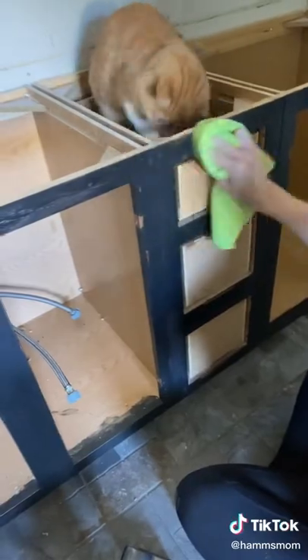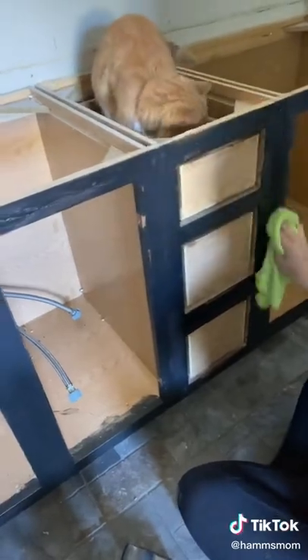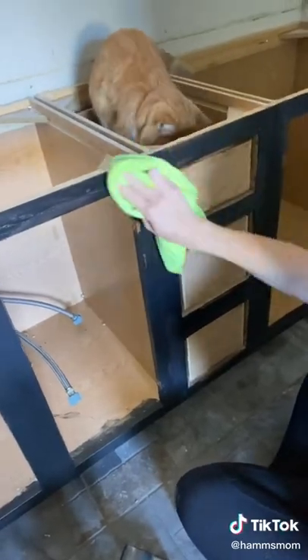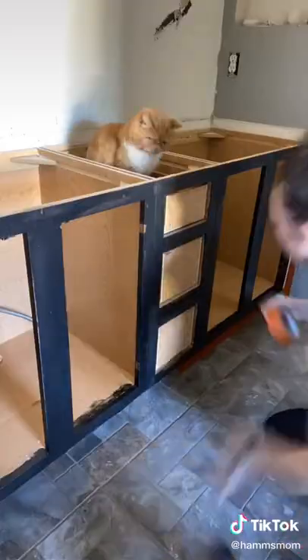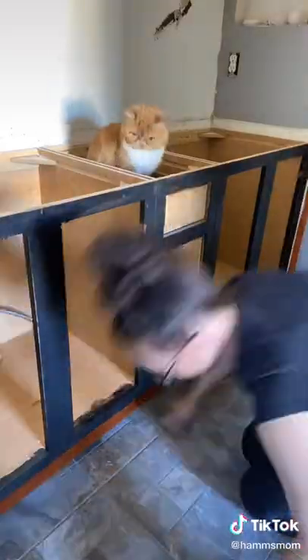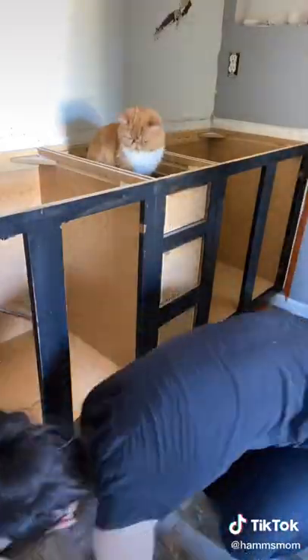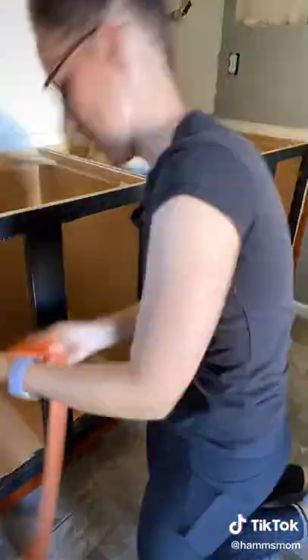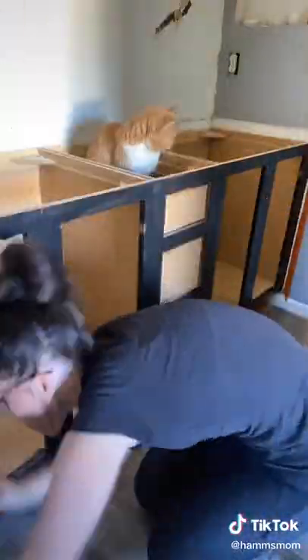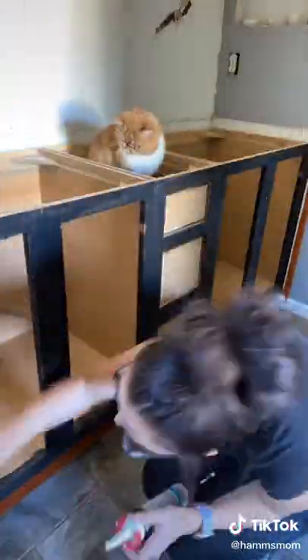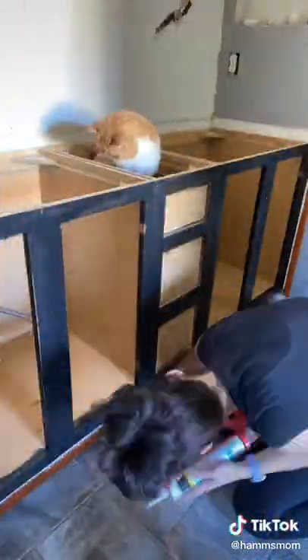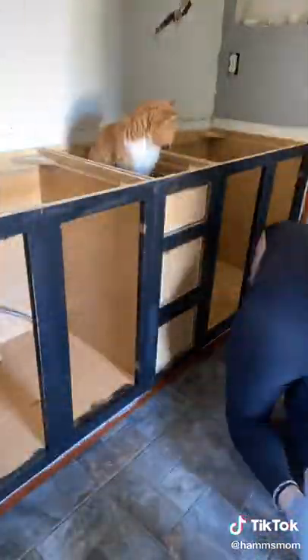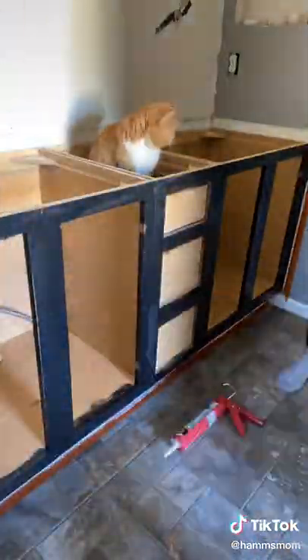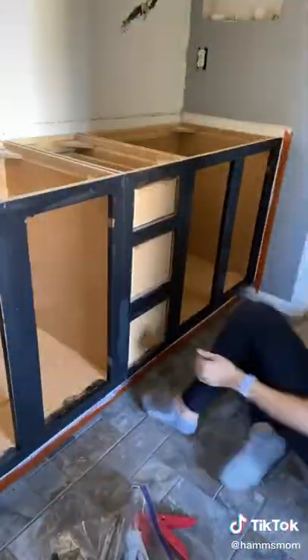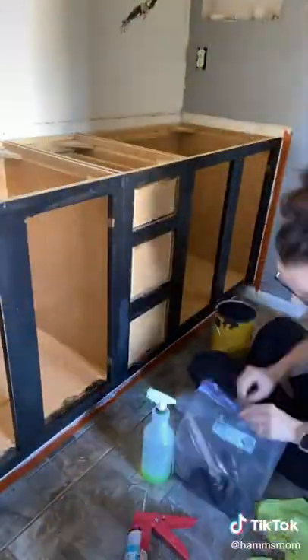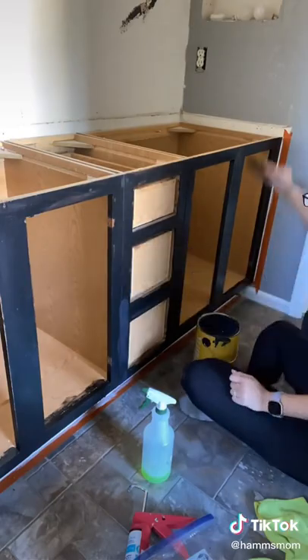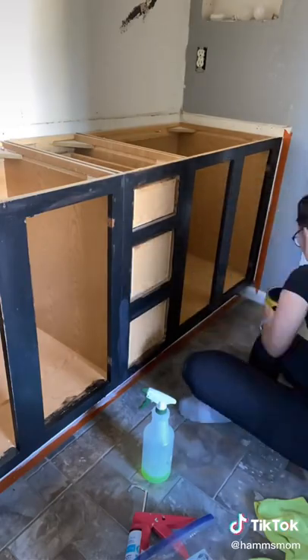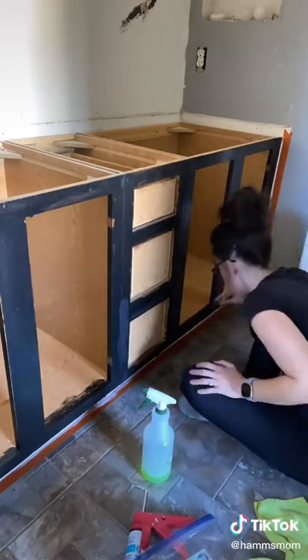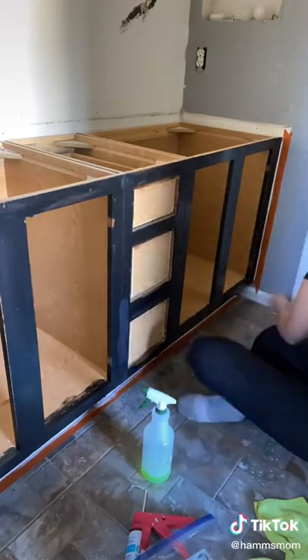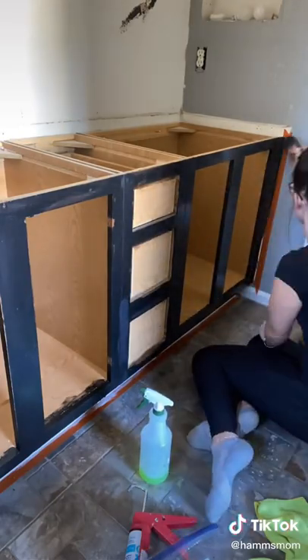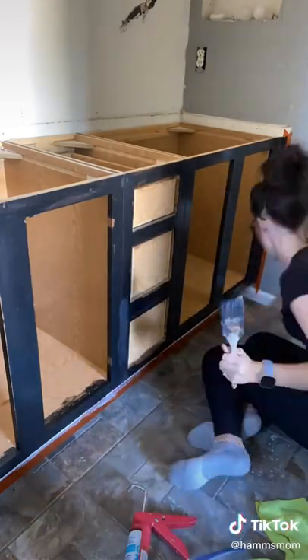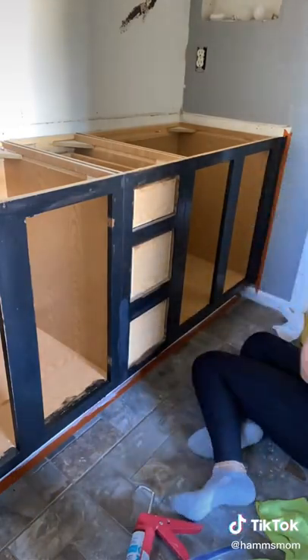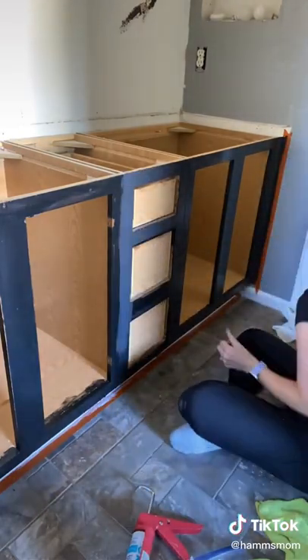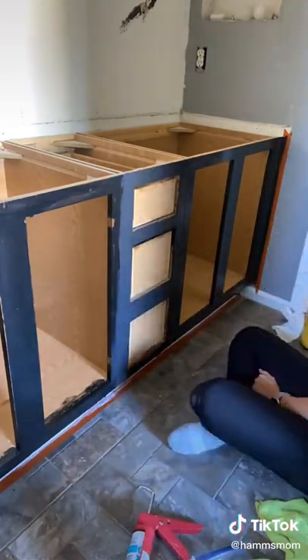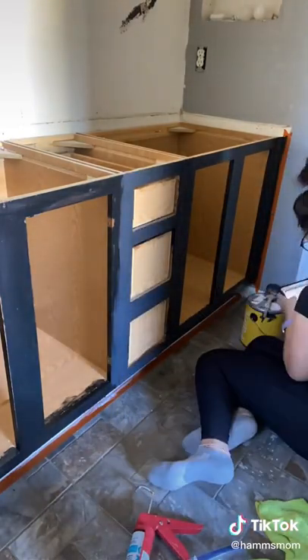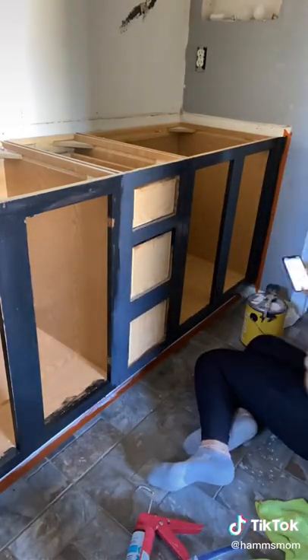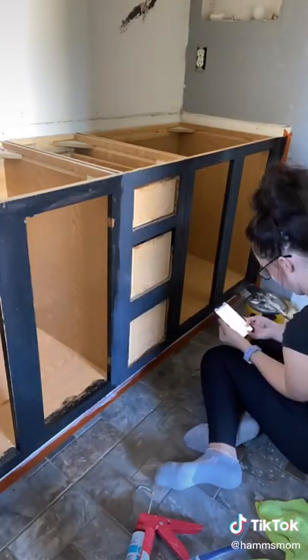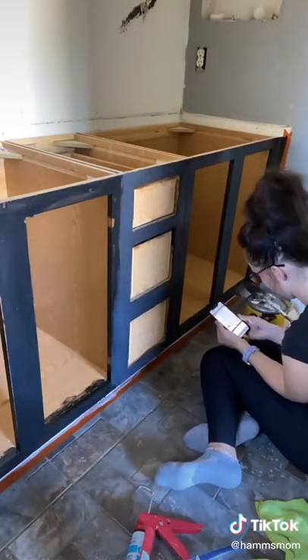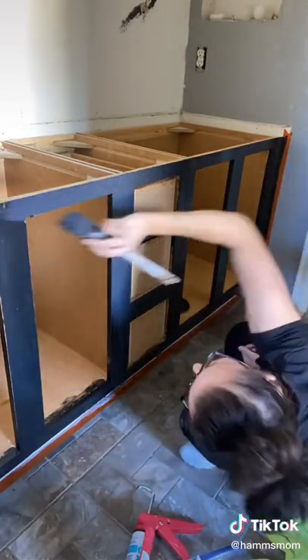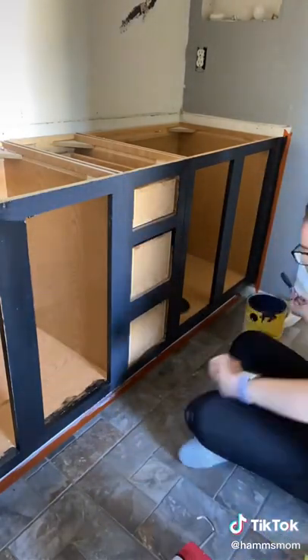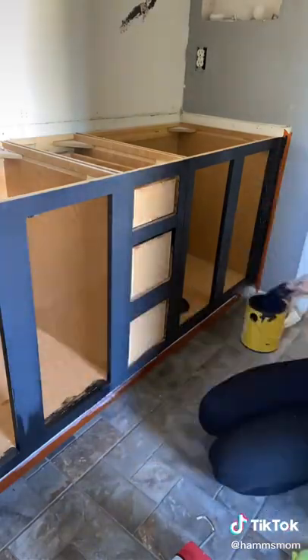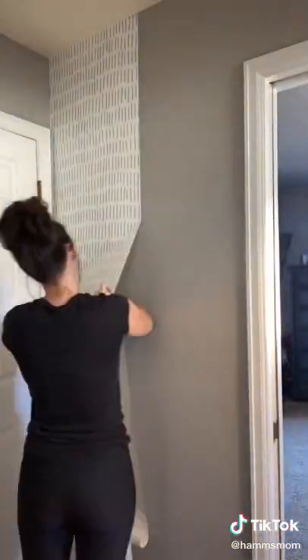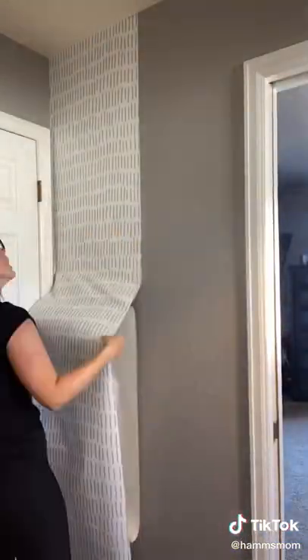Luckily my parents' cat was there because he was very helpful. I used painter's tape on the floor and all around the cupboard so I wouldn't get any on the wall, and then I painted with a paint brush using a clear paint in color blackish.